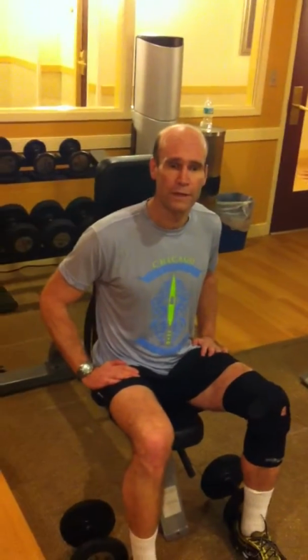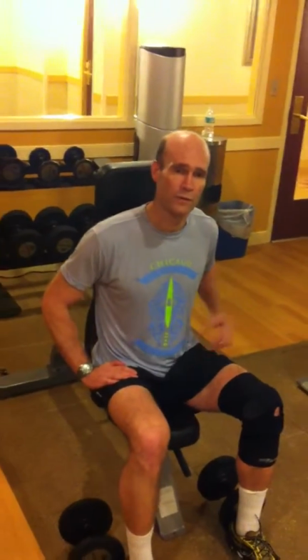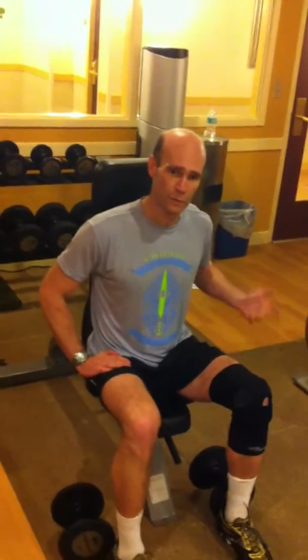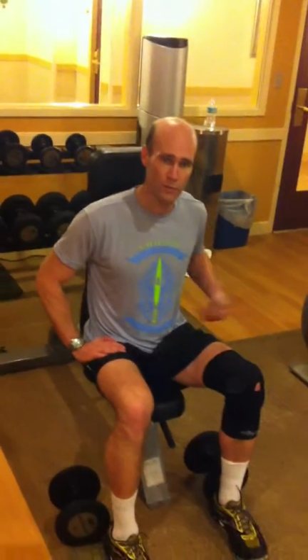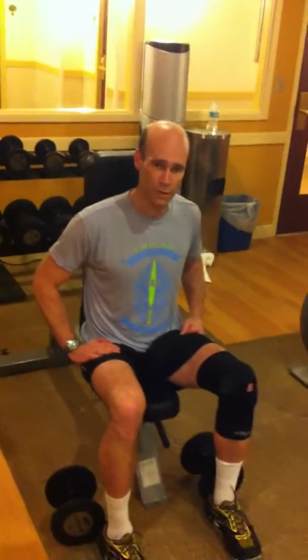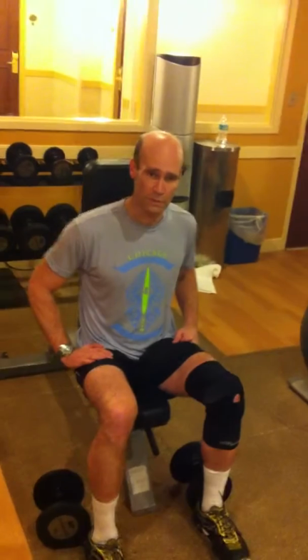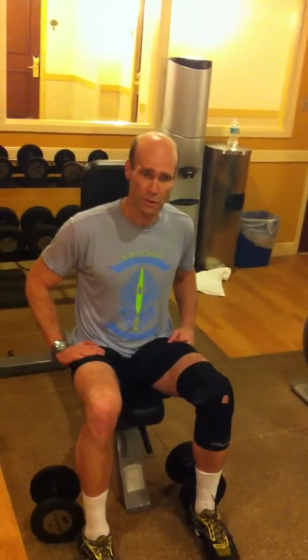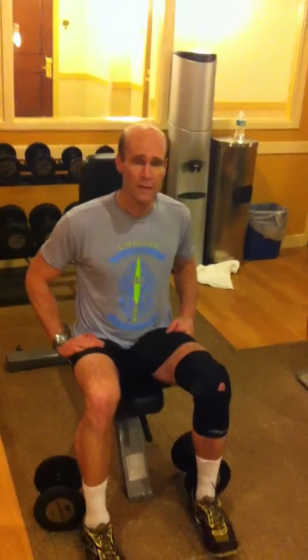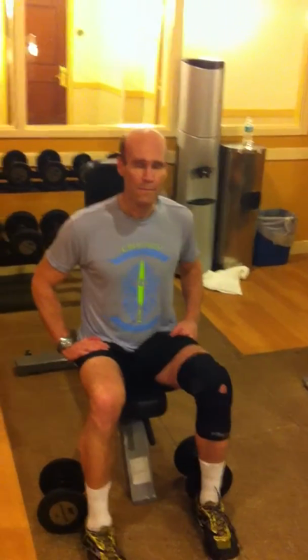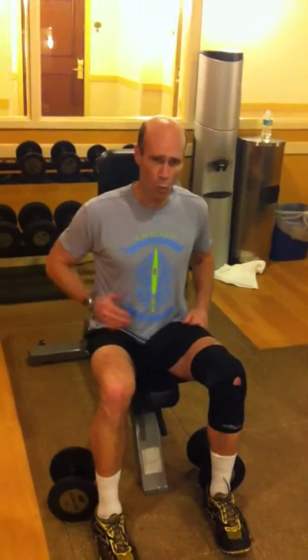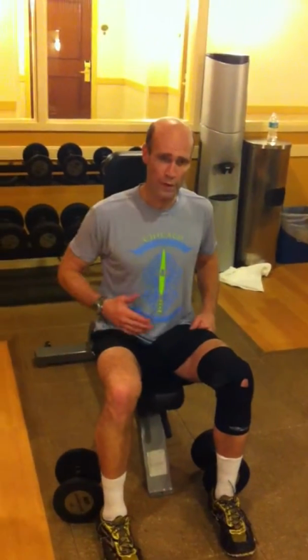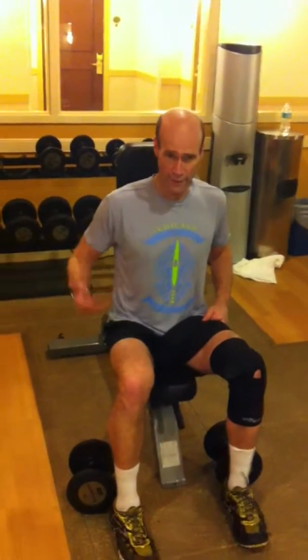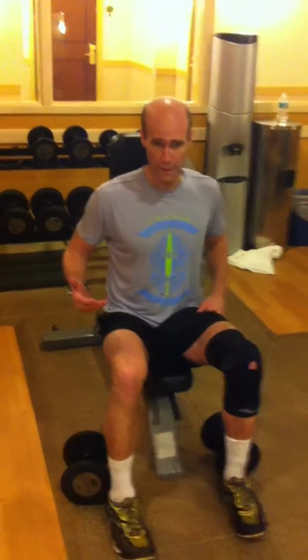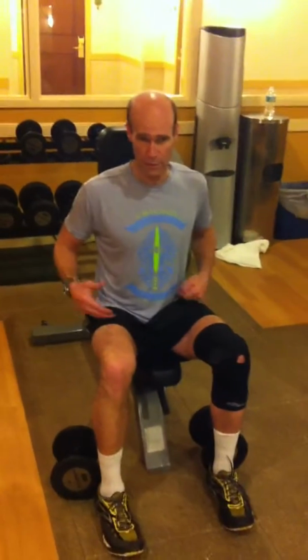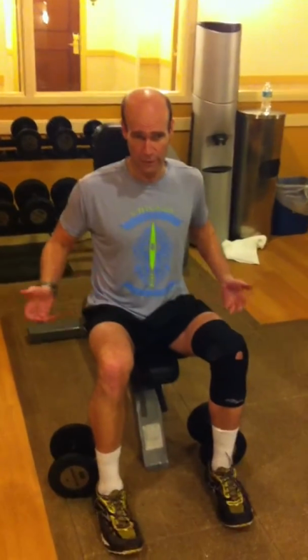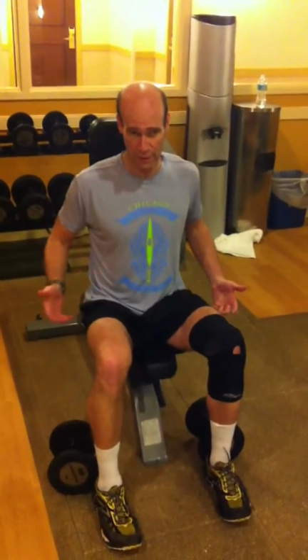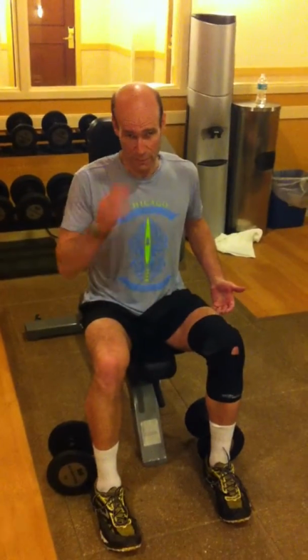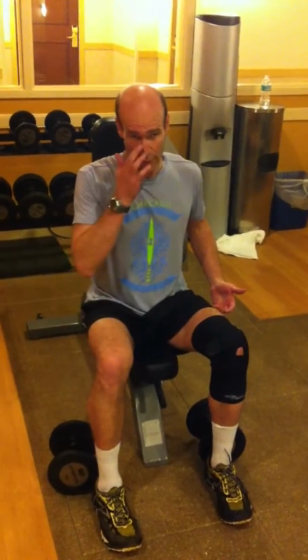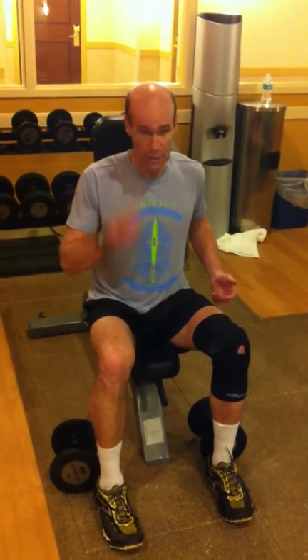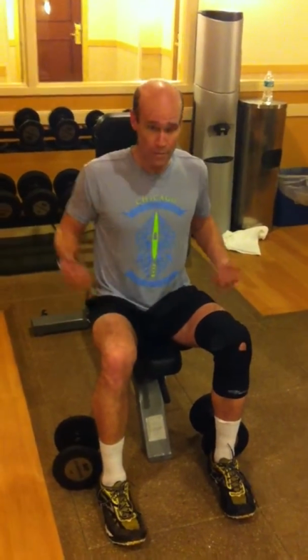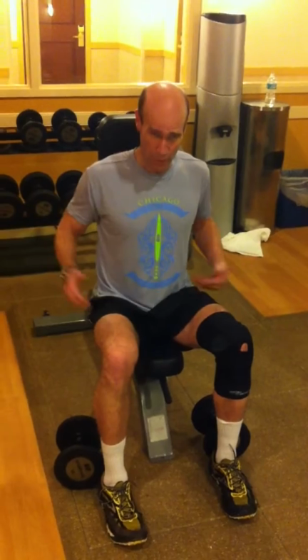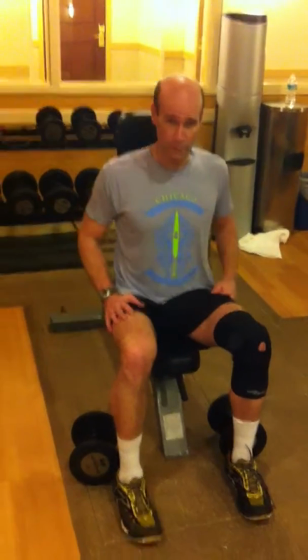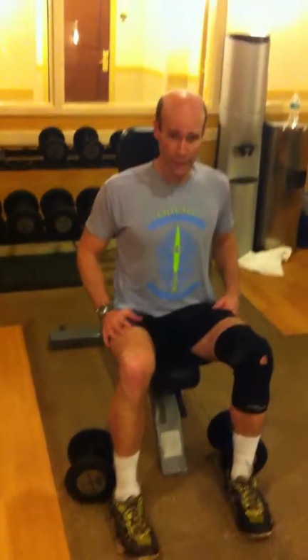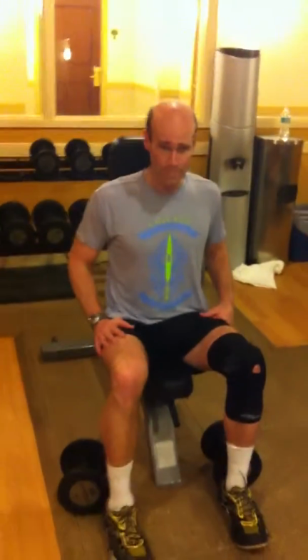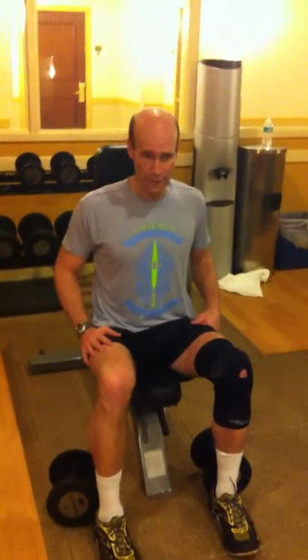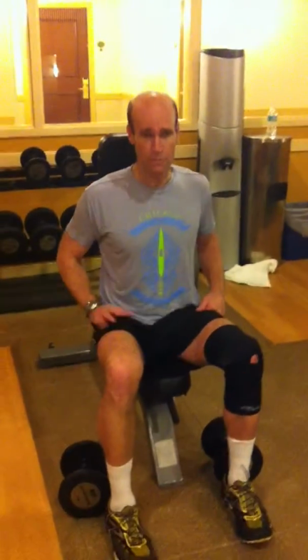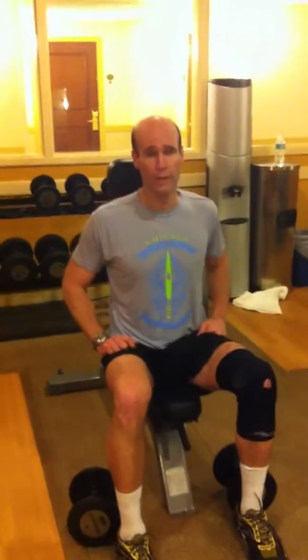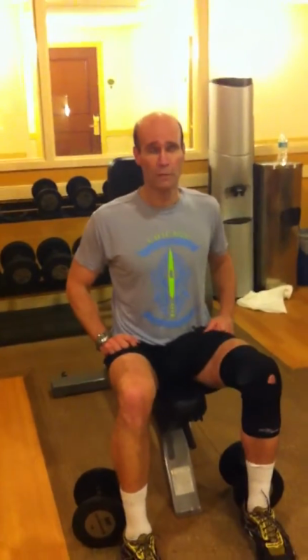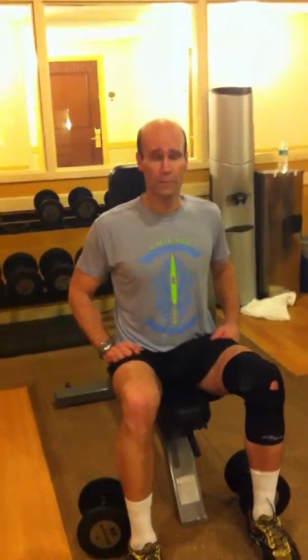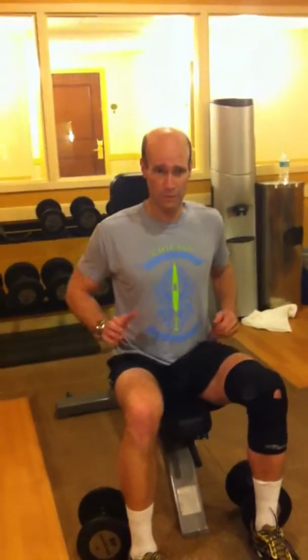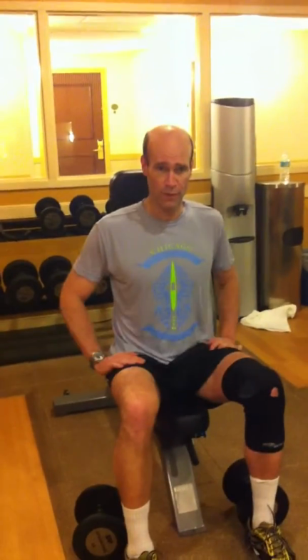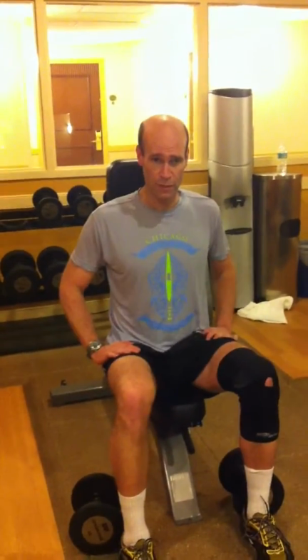I'll try to do an endurance workout one day, and then the next day I'll do some of the legs instead of the rest — work the whole body. And this has been working out really well for me in terms of avoiding injury.